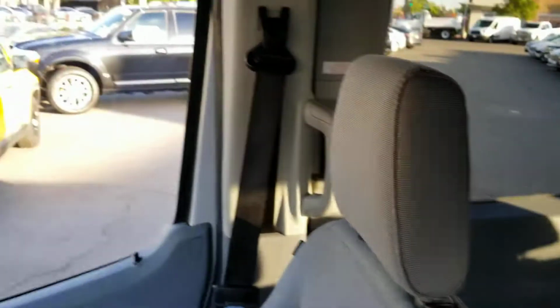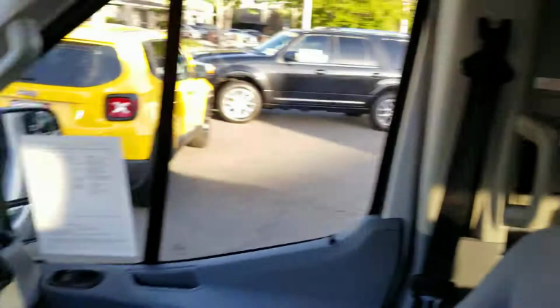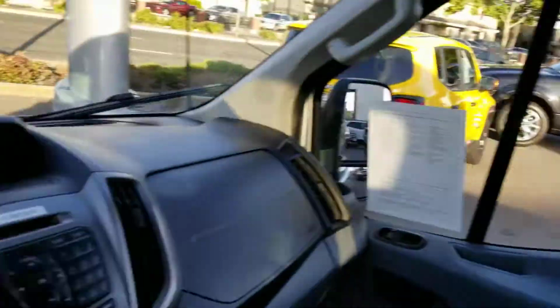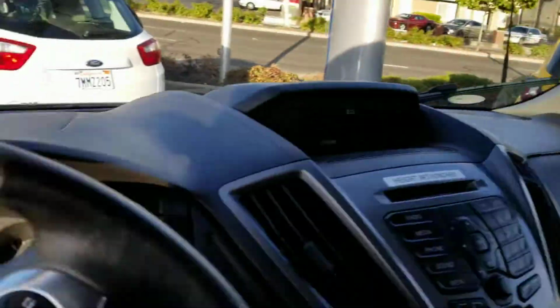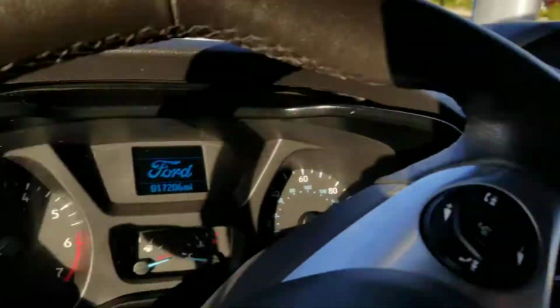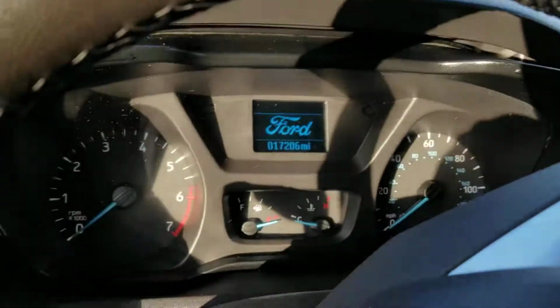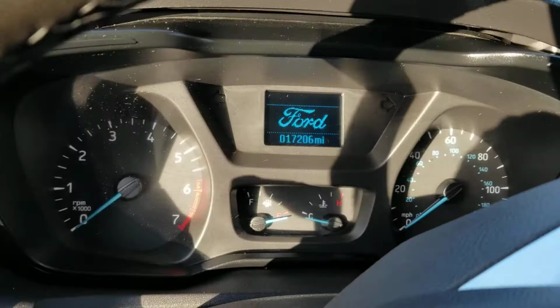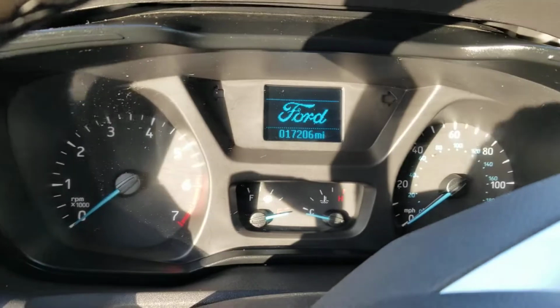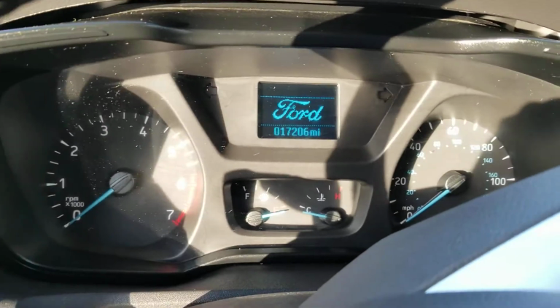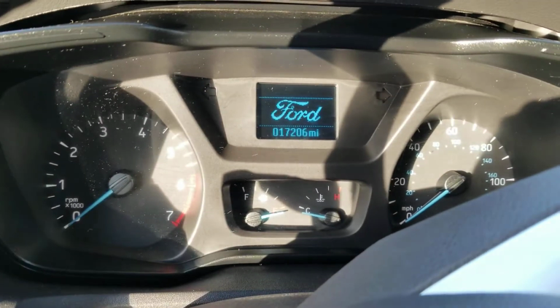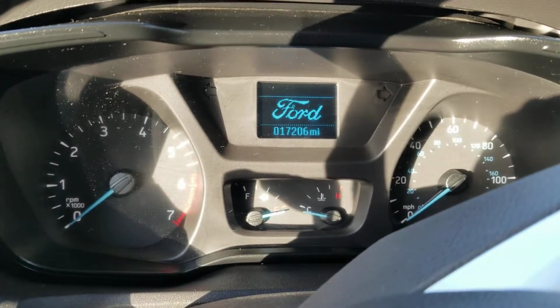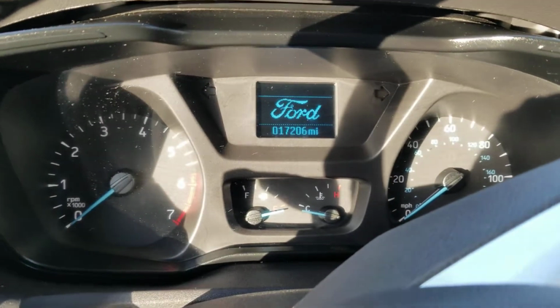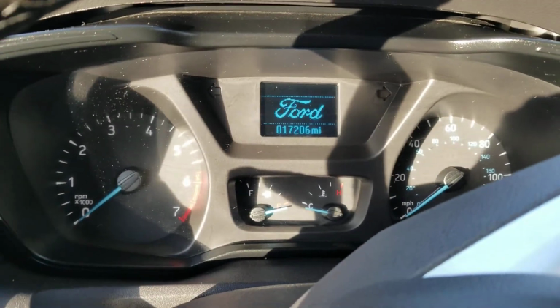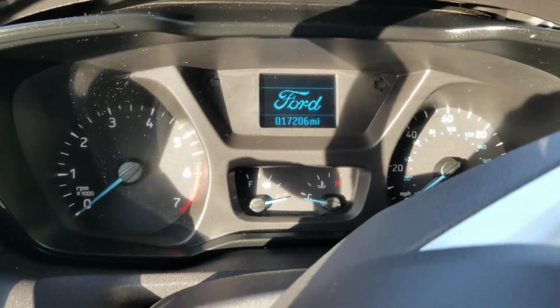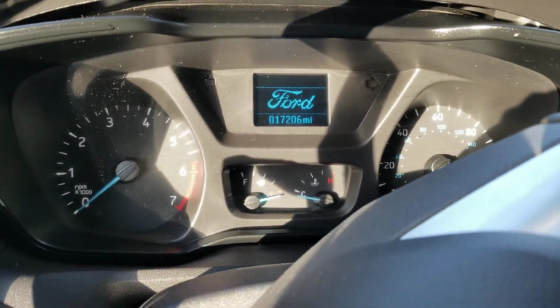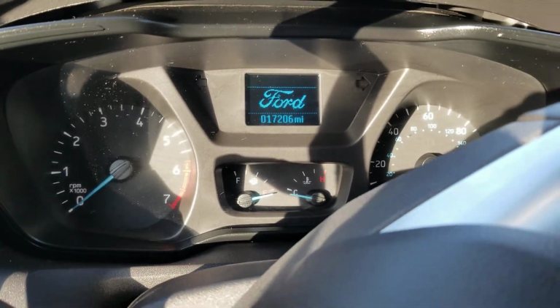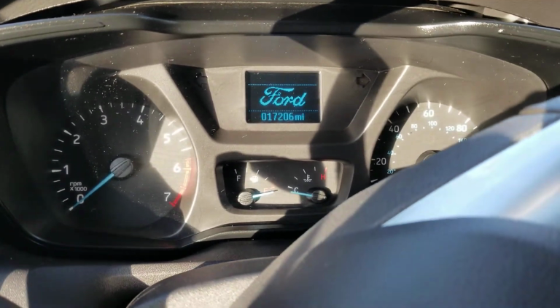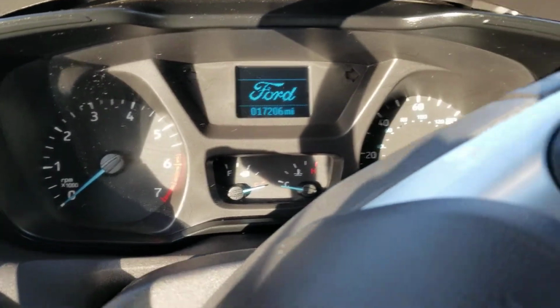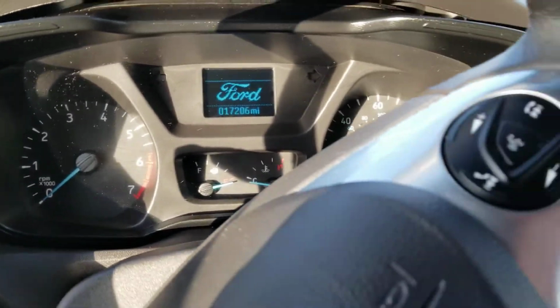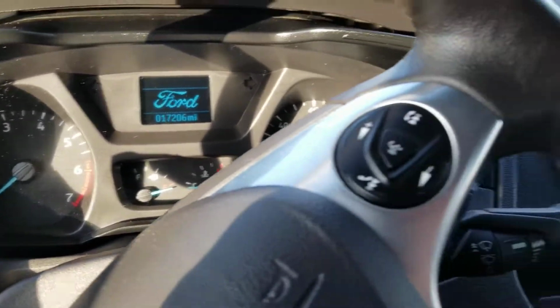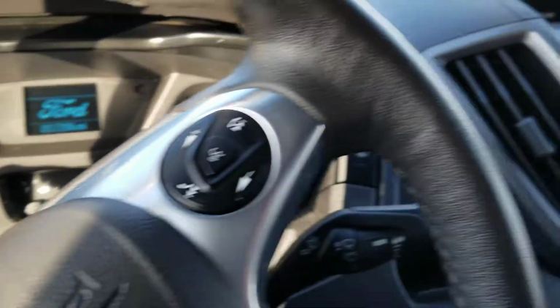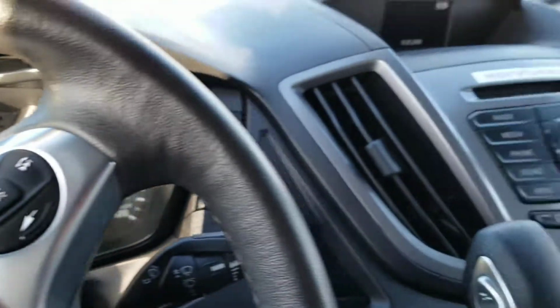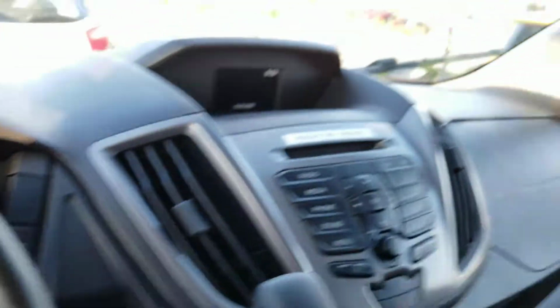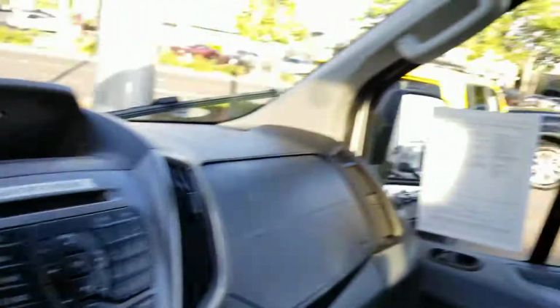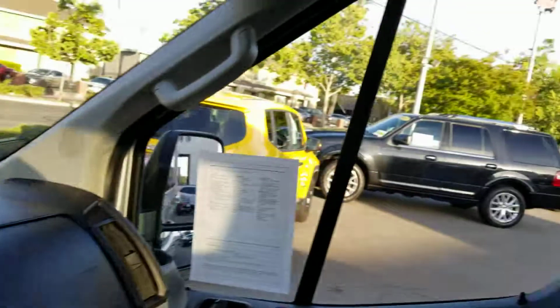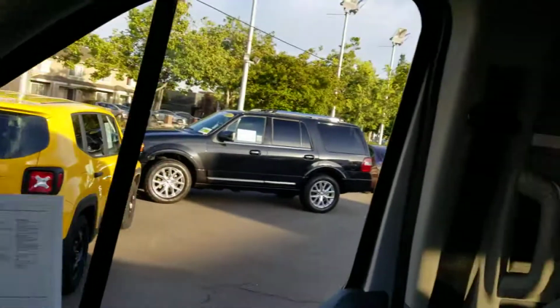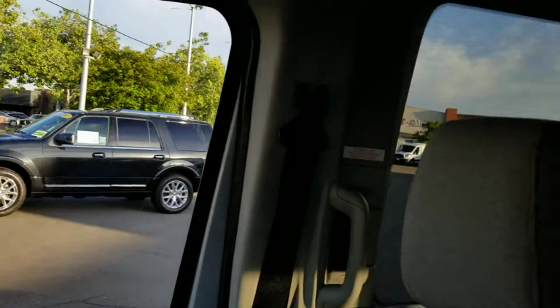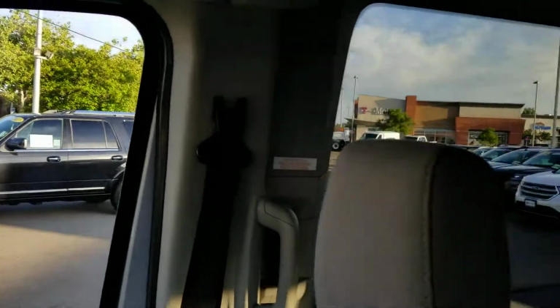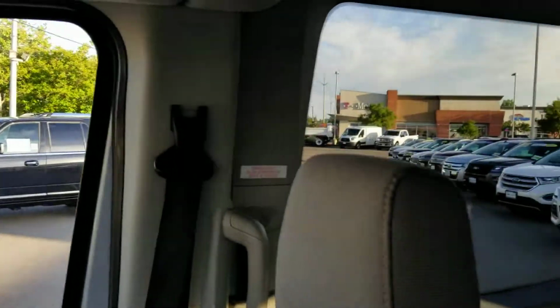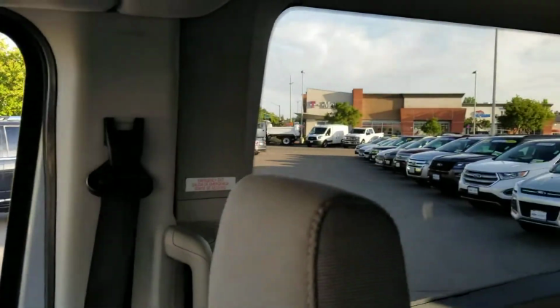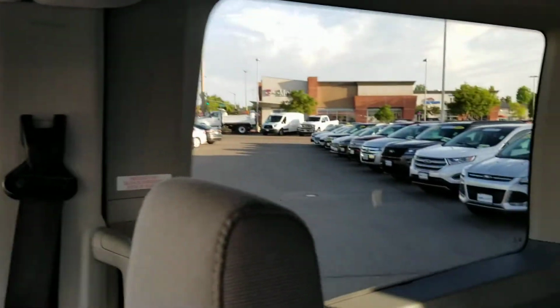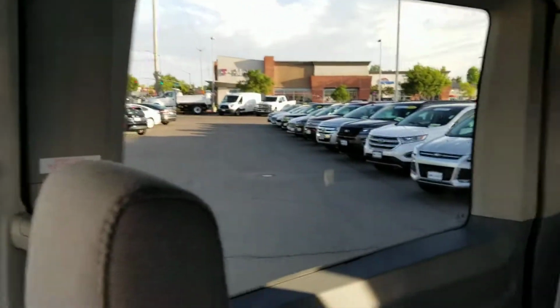This vehicle has only 17,206 miles on it. It also has CarDoc, which is a two-year free maintenance program.